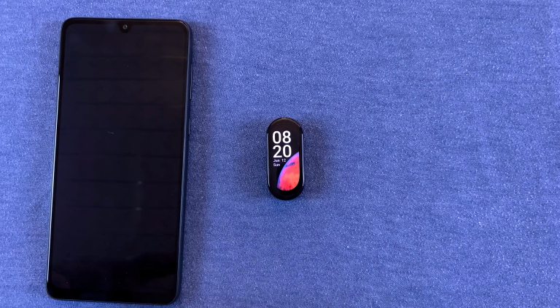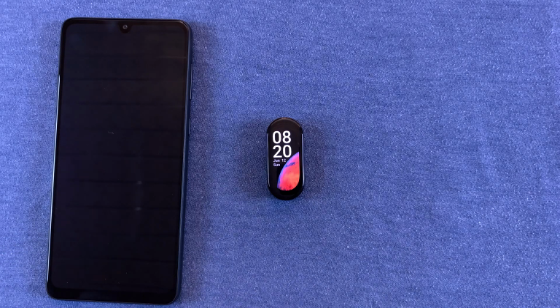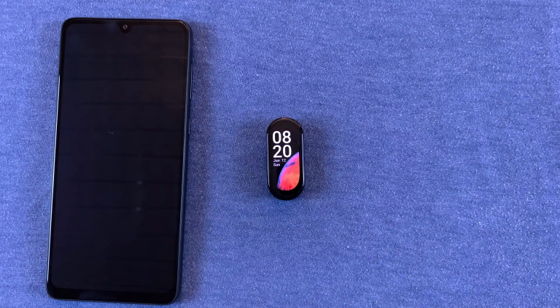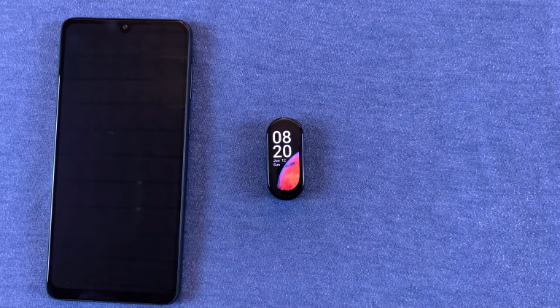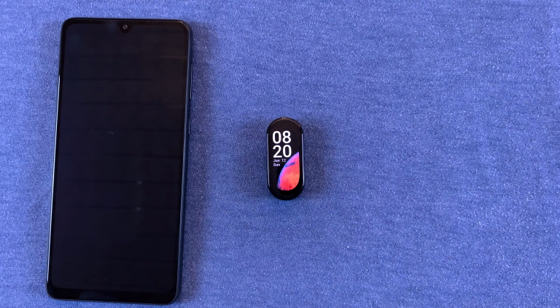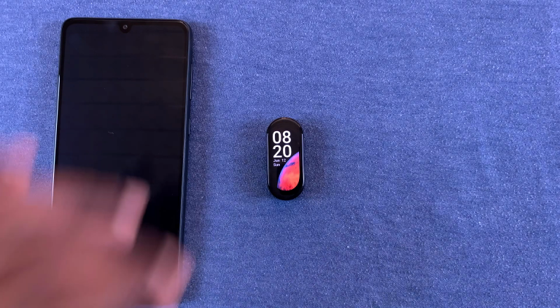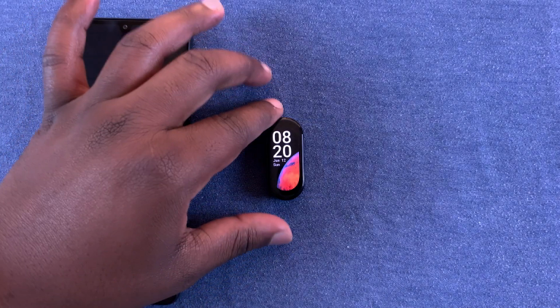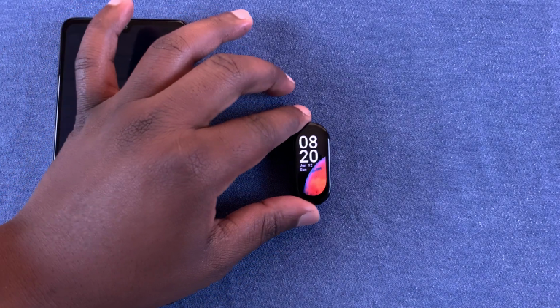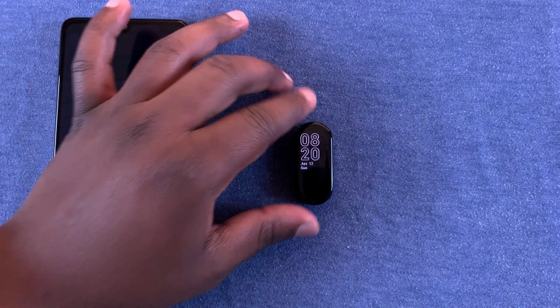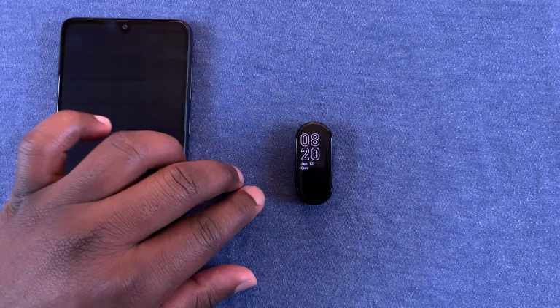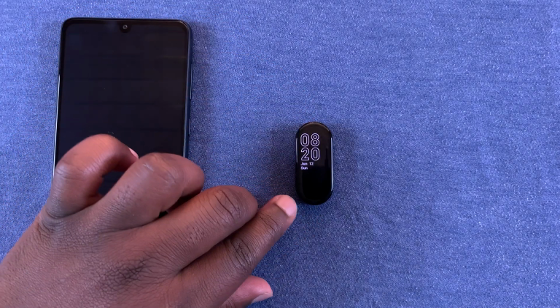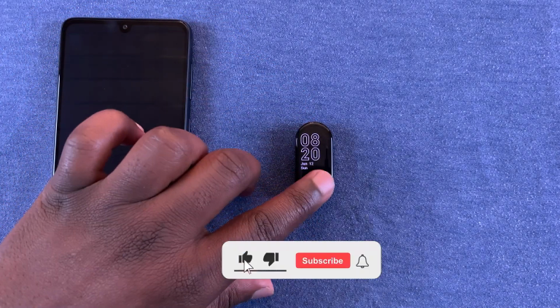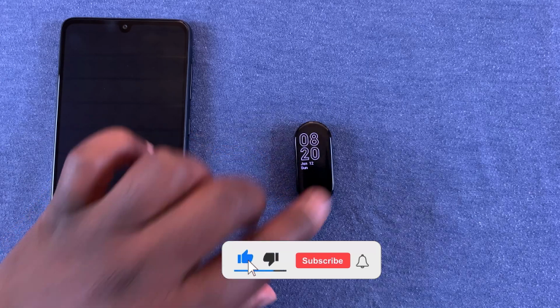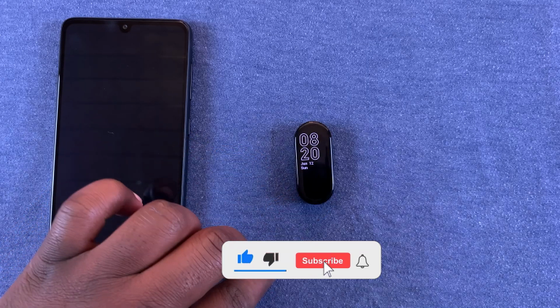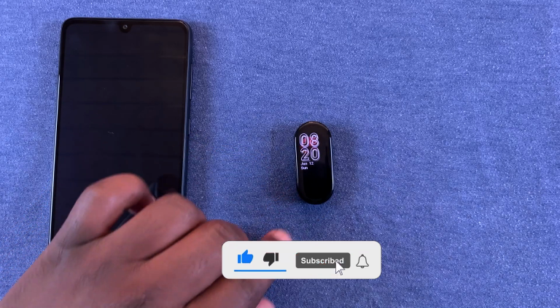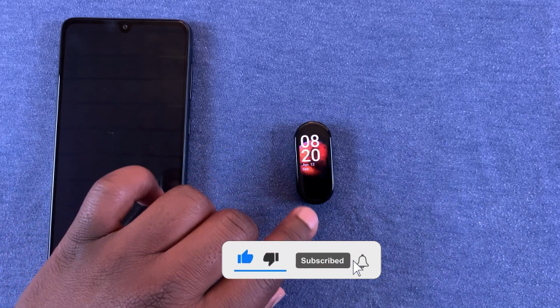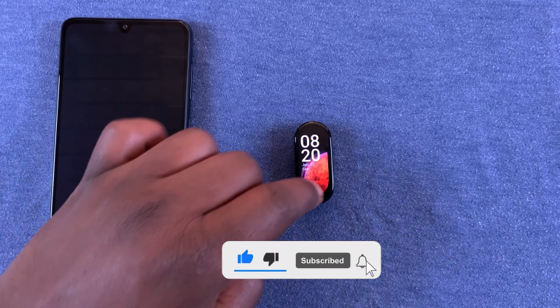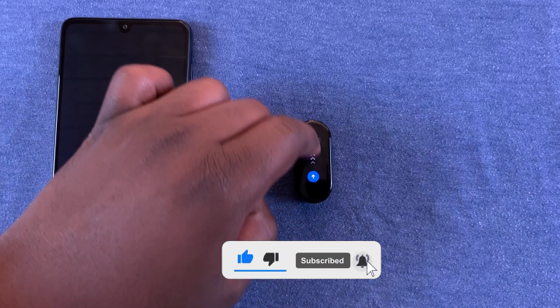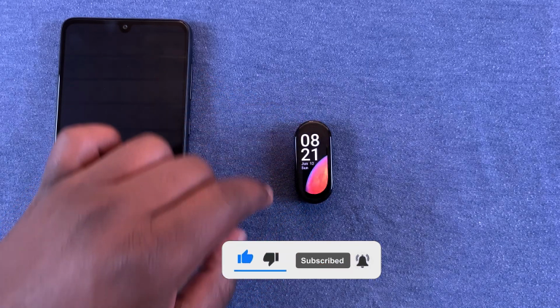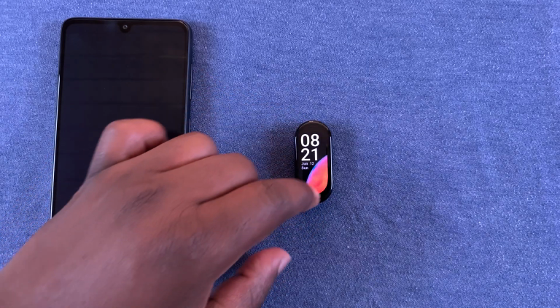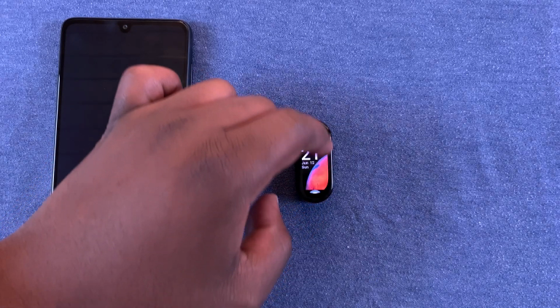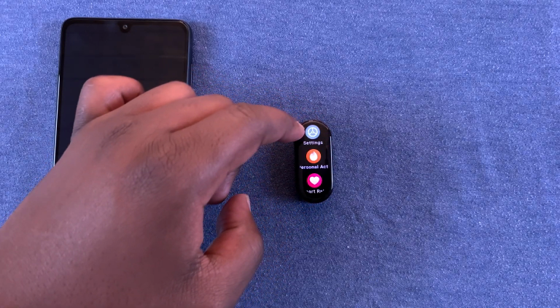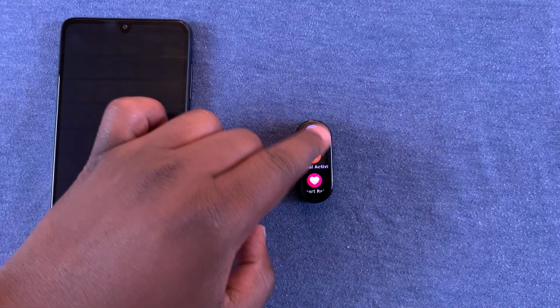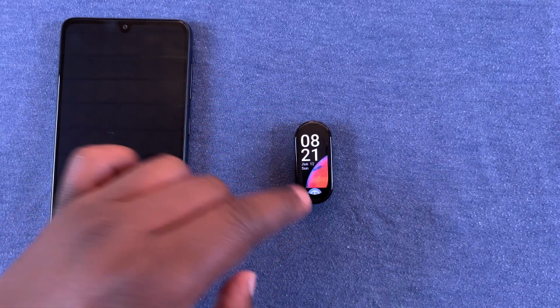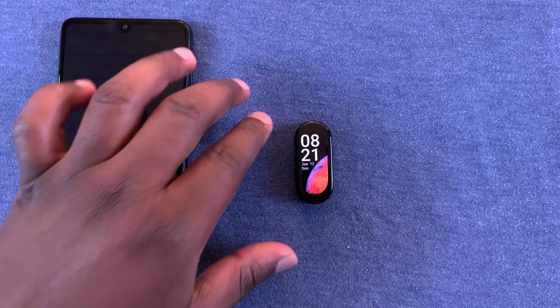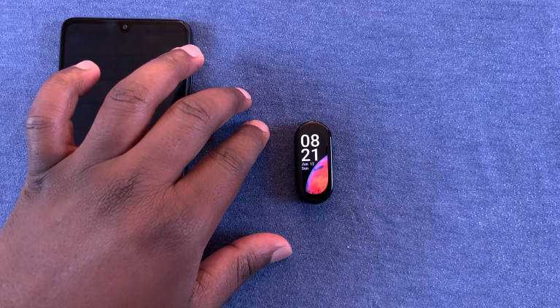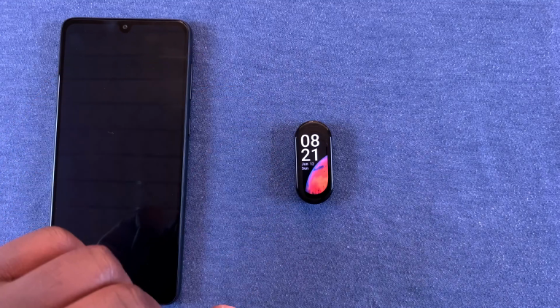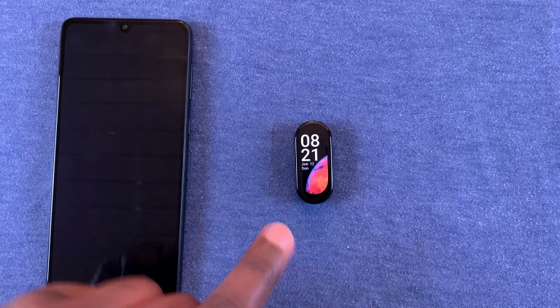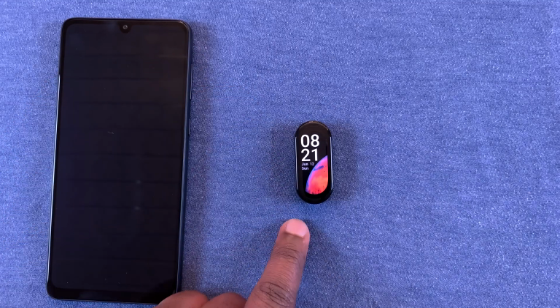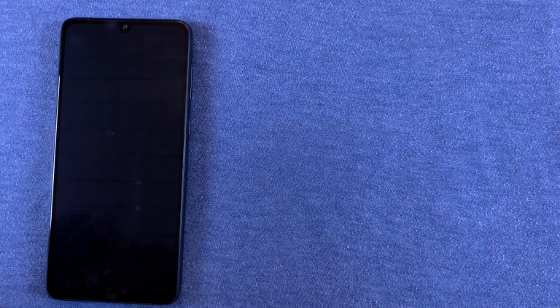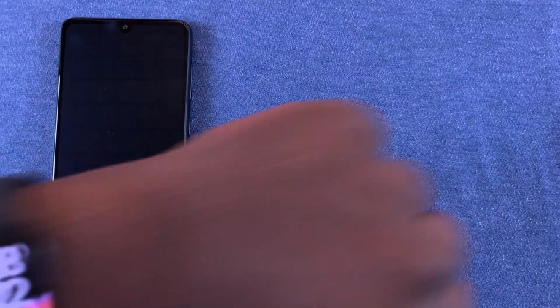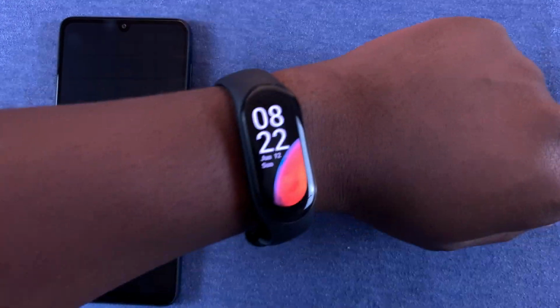In today's tech tip, I'll be showing you how to measure your heart rate using the Xiaomi Smart Band 7. This band already has a heart rate sensor built in.